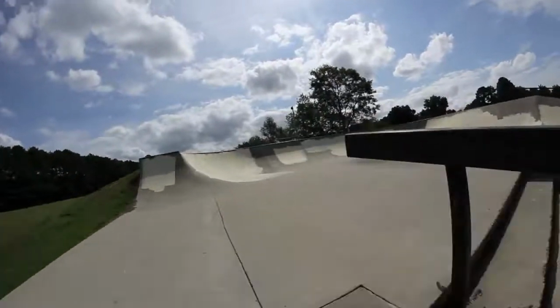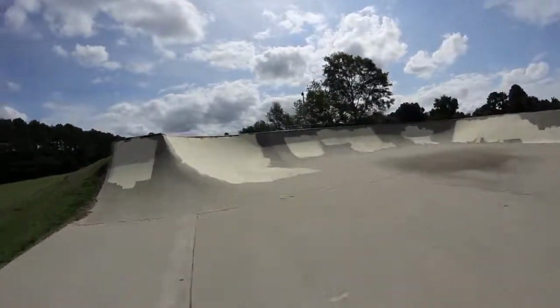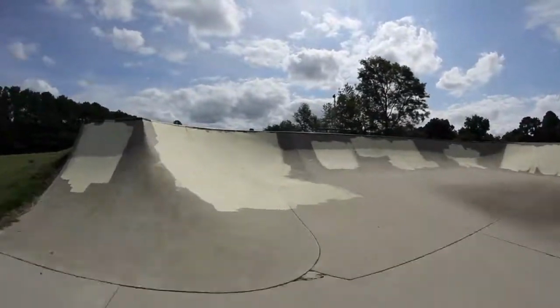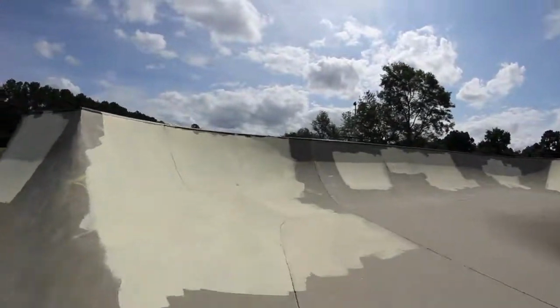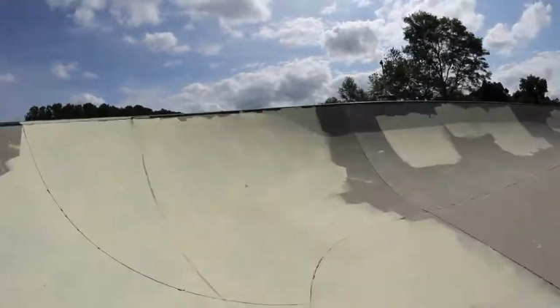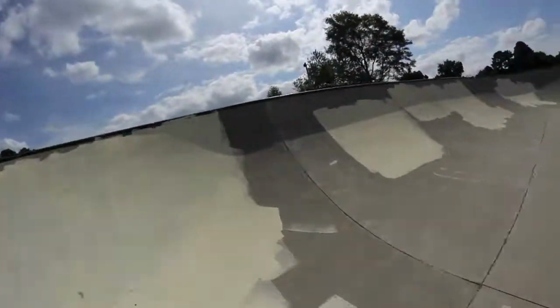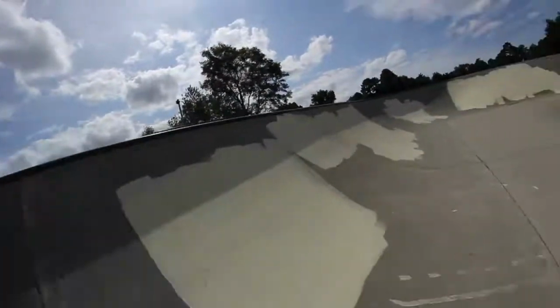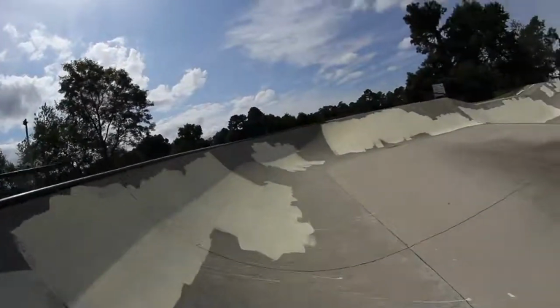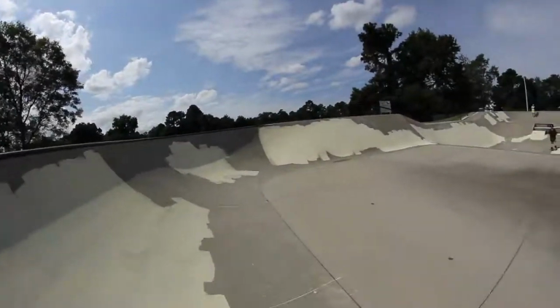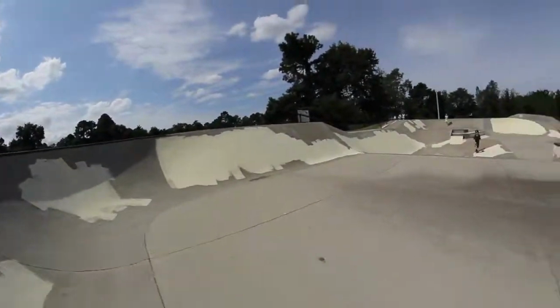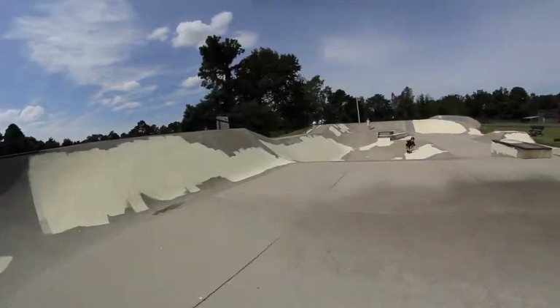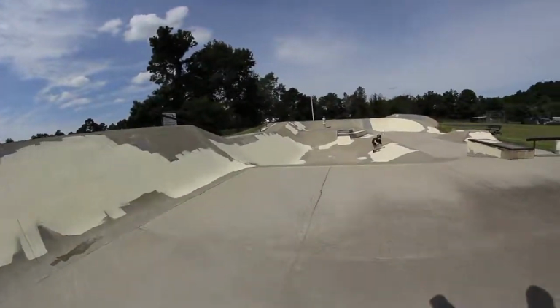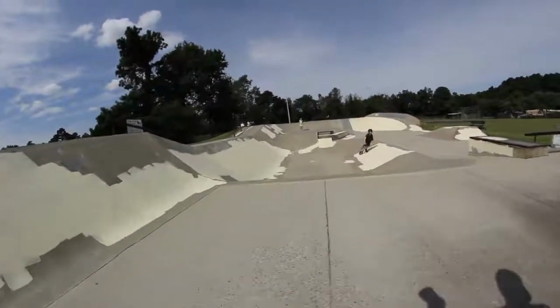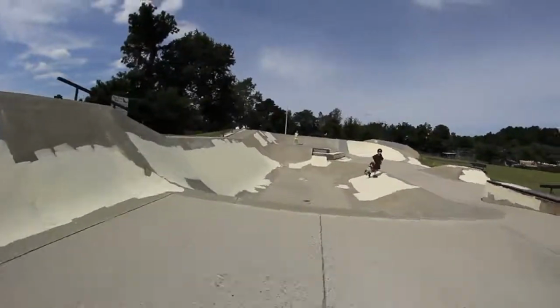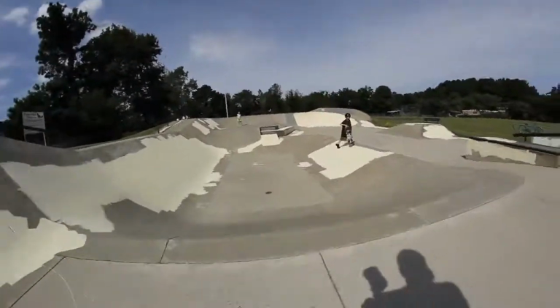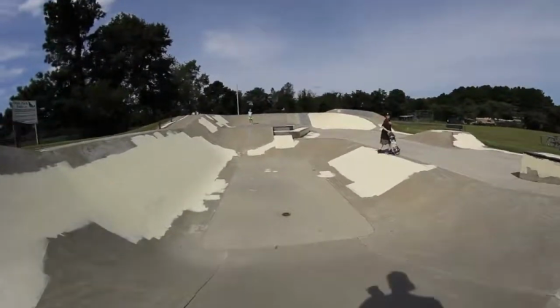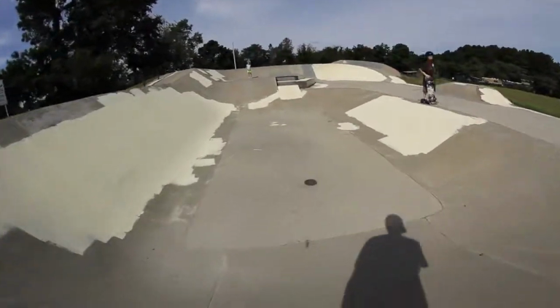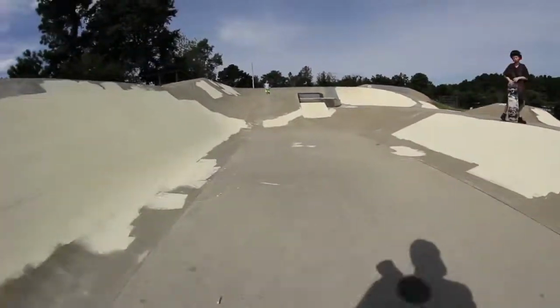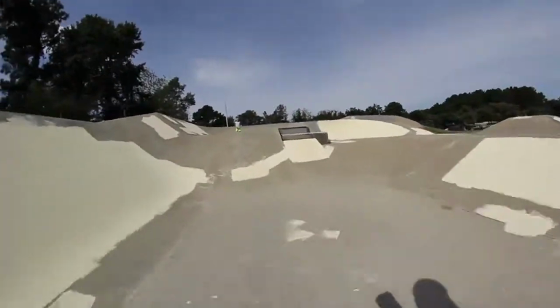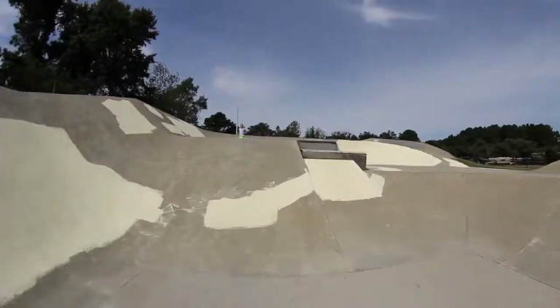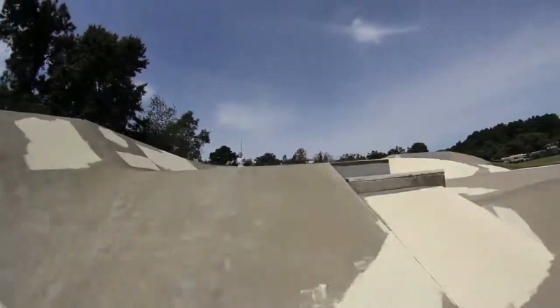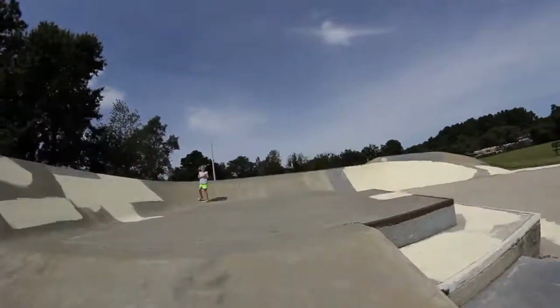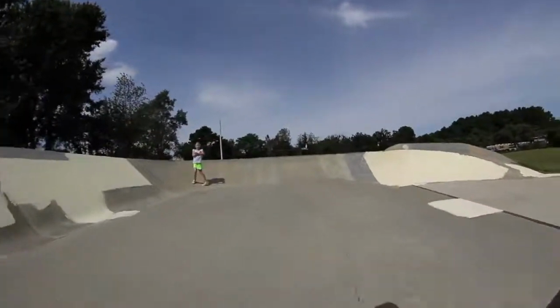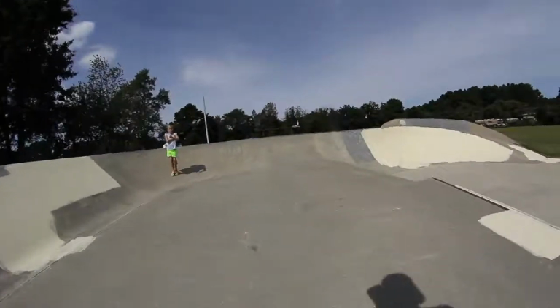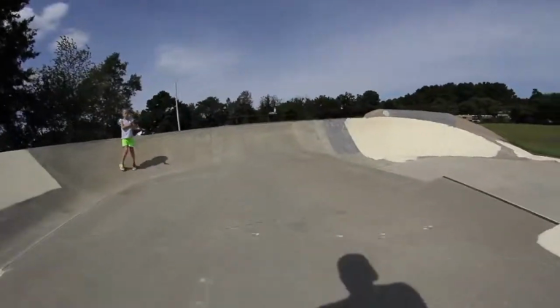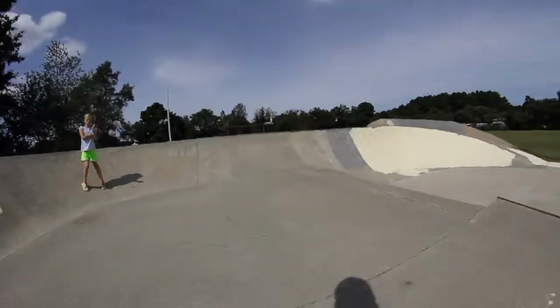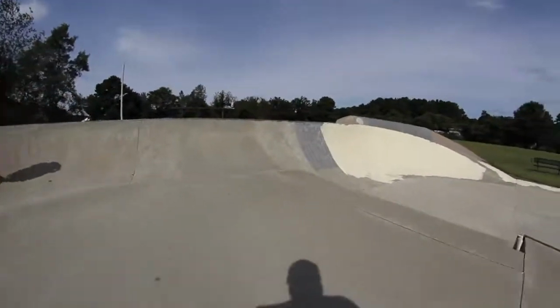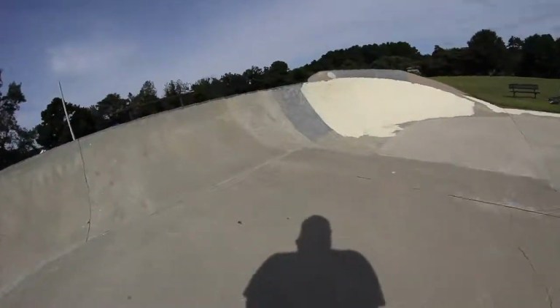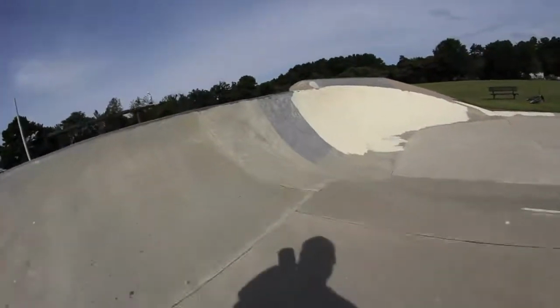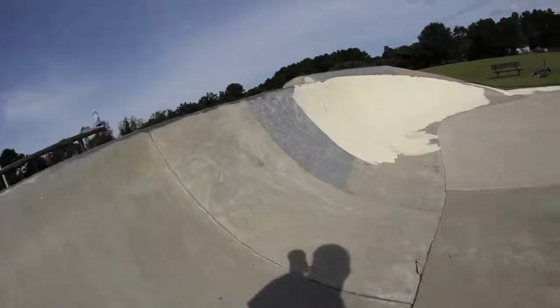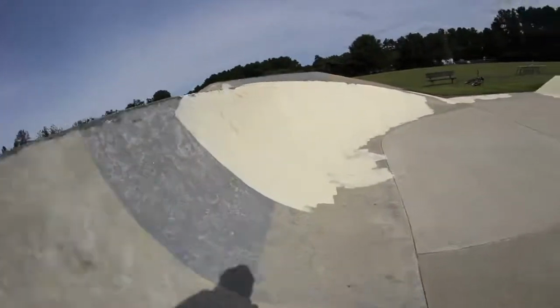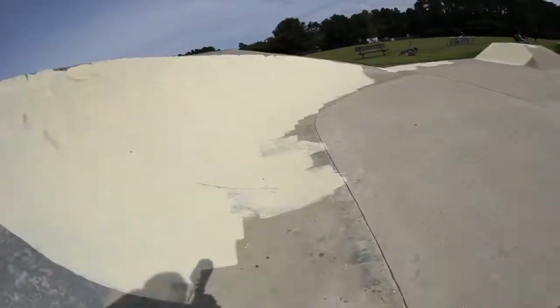The ground here is pretty chewed up and it's not easy to keep speed or to get speed. There are also two steps against a bank with coping on it that you can do grinds, tail slides, rail slides, or whatever on.